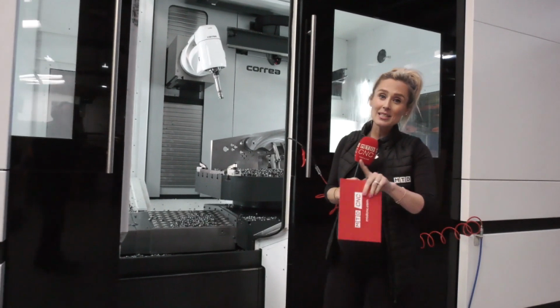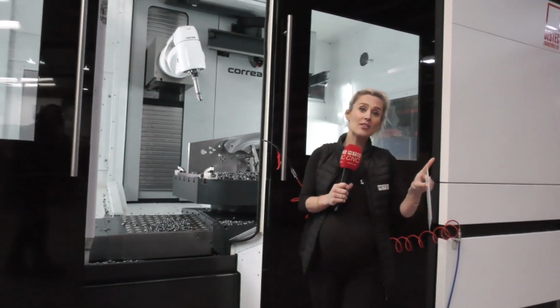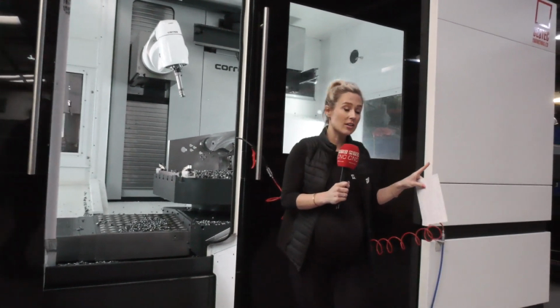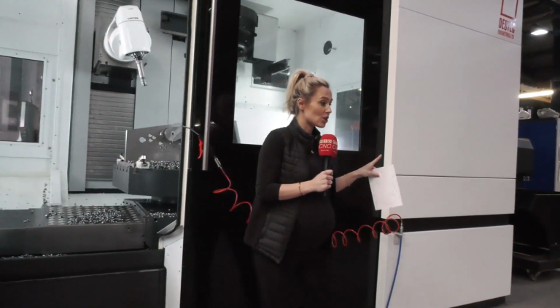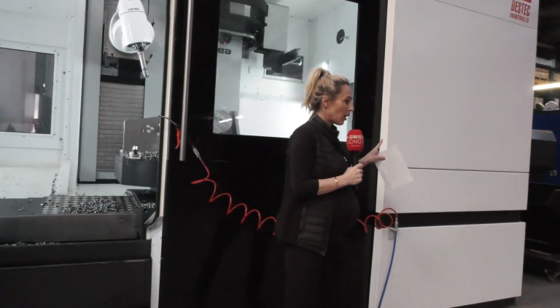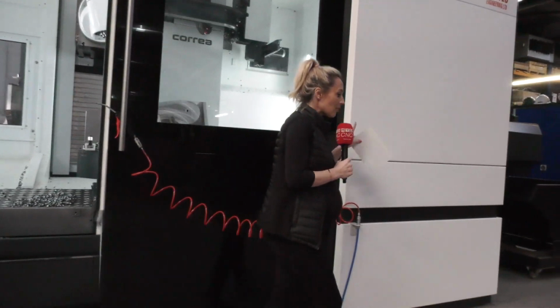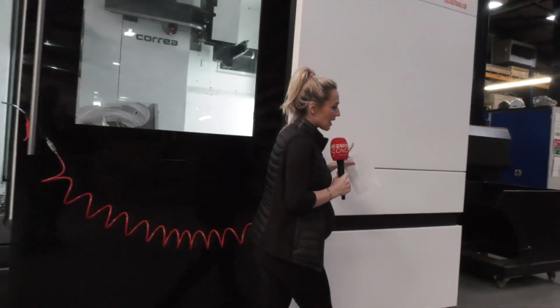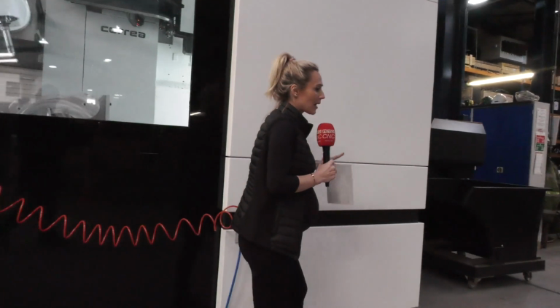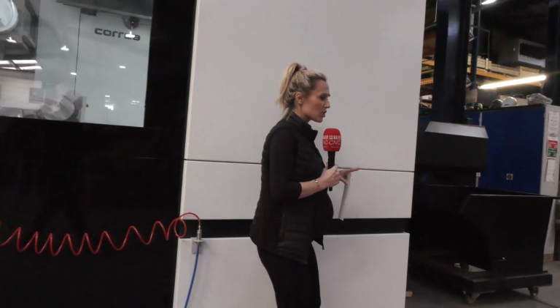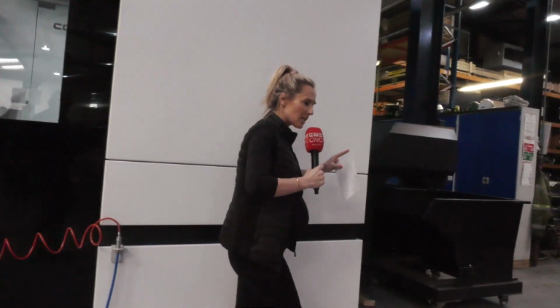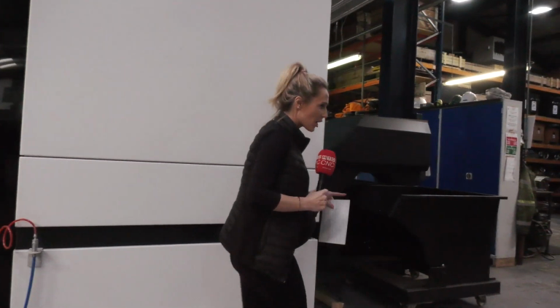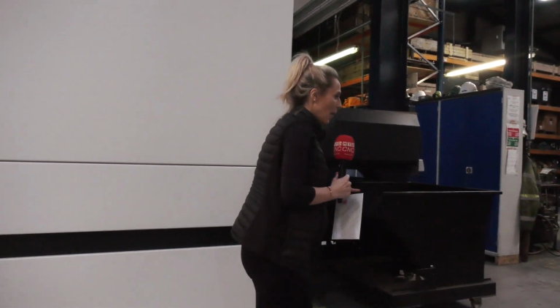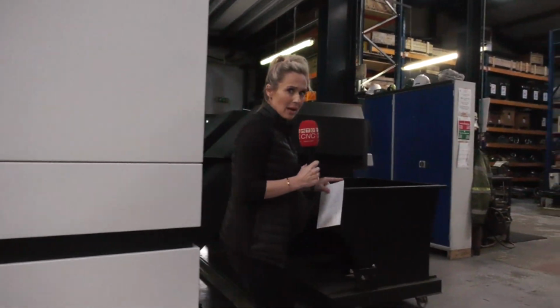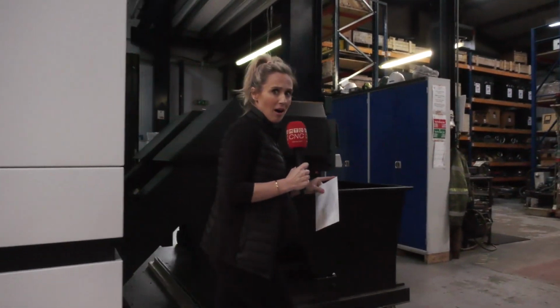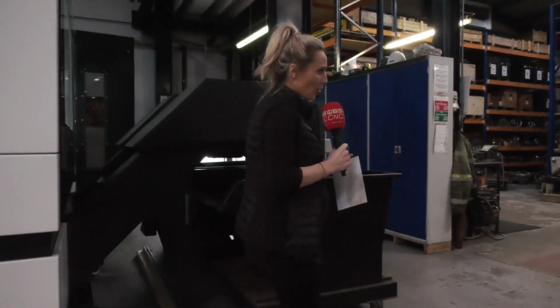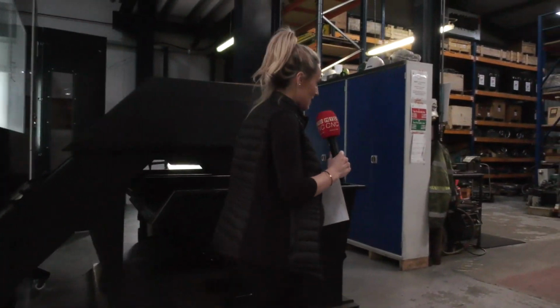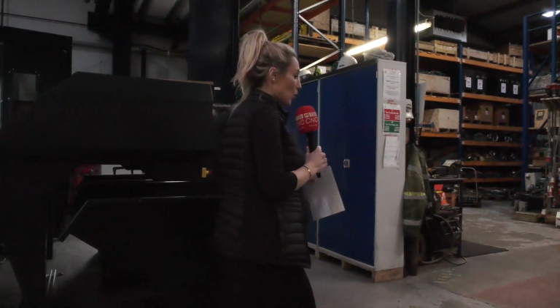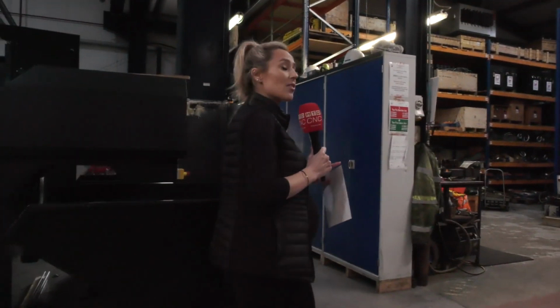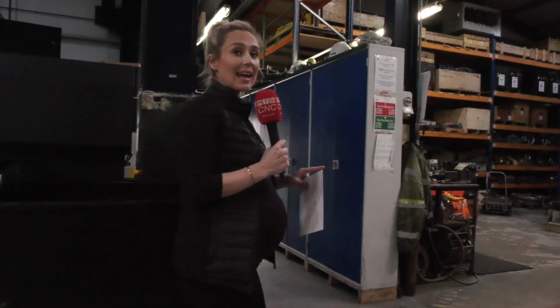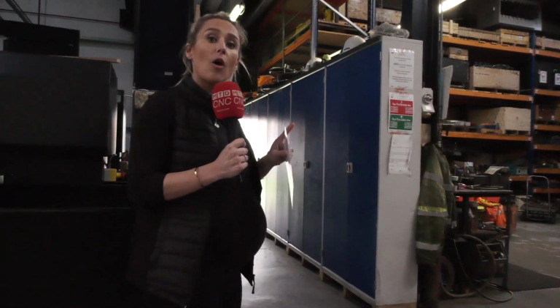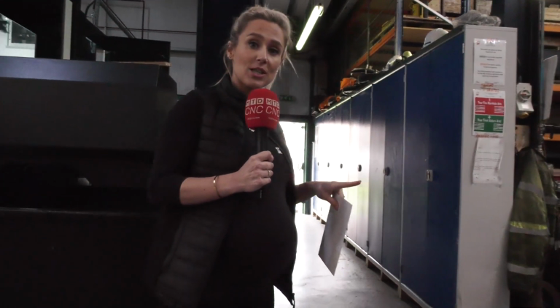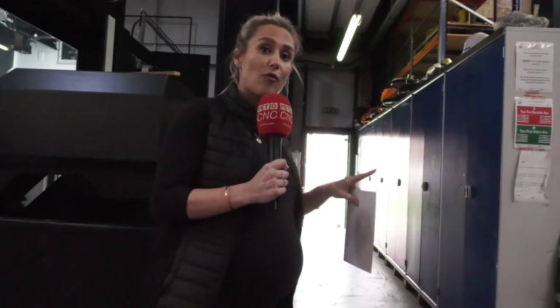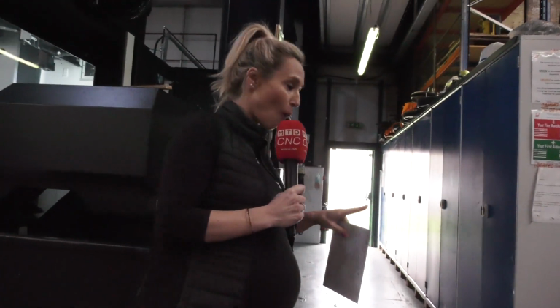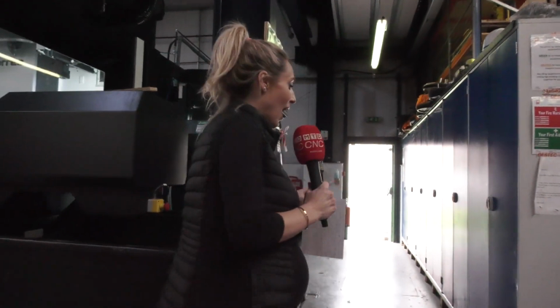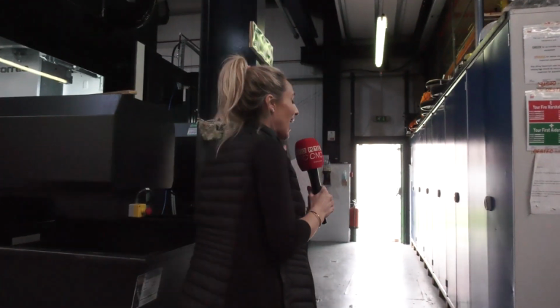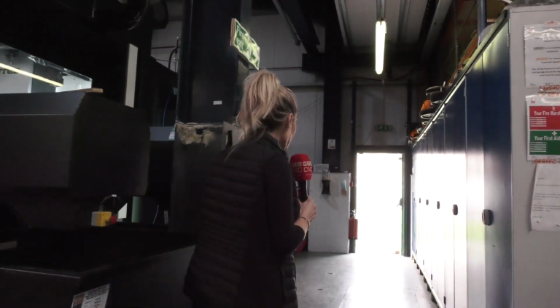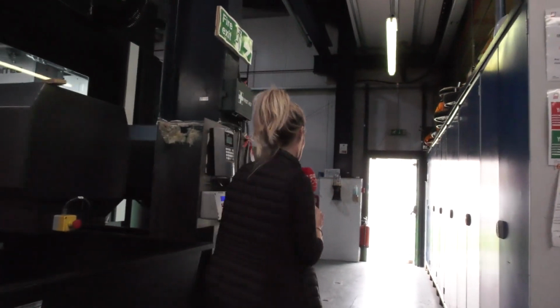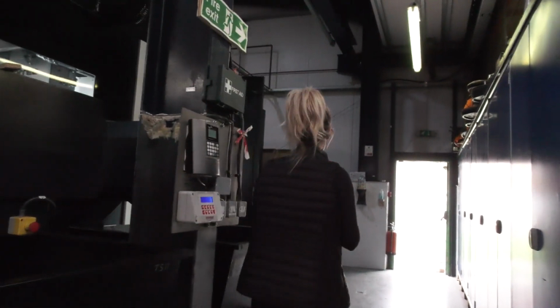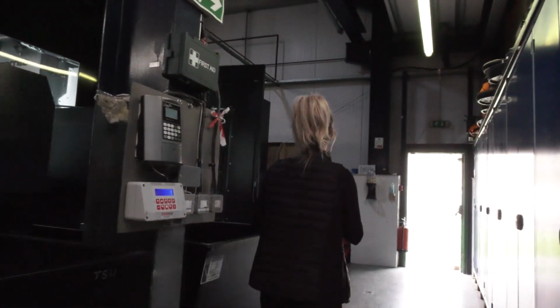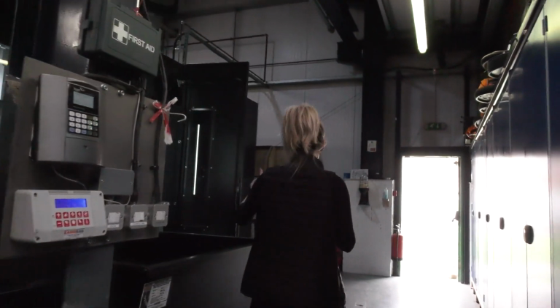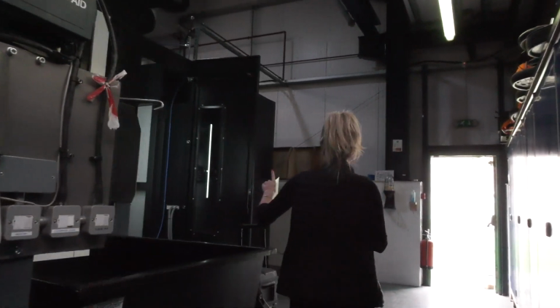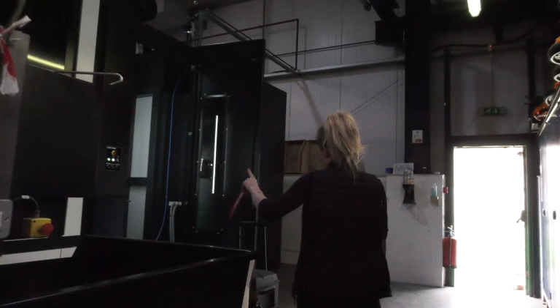Let me take you around the side of the machine. Here at Destek they make a lot of subsea work — big parts on that table. So they have opted for an 80-tool carousel.